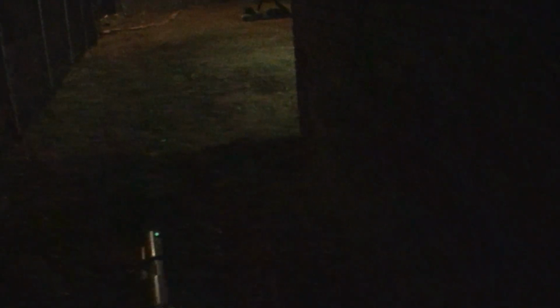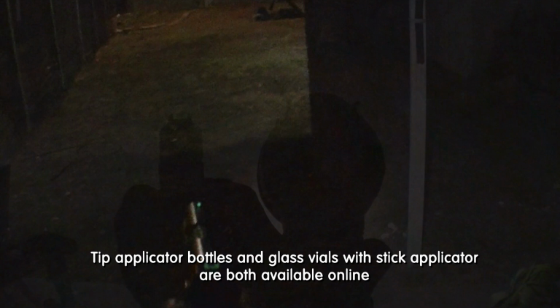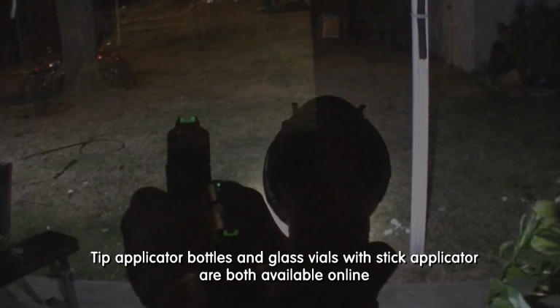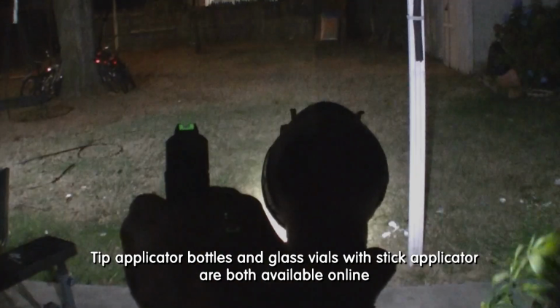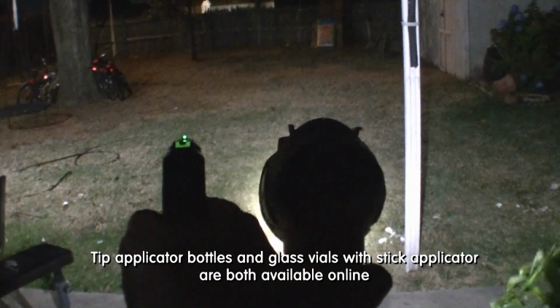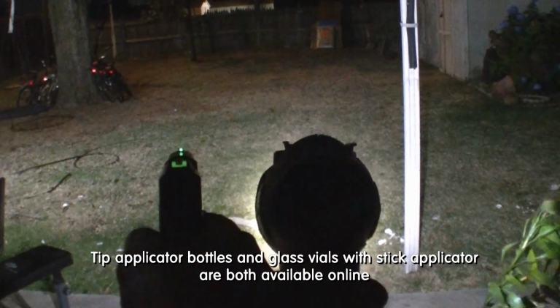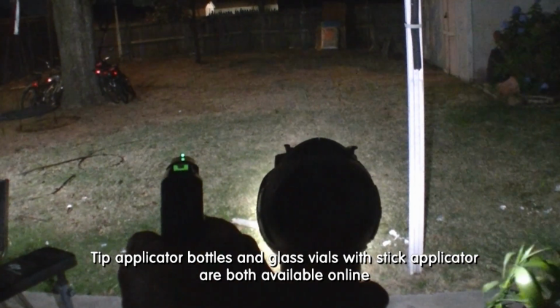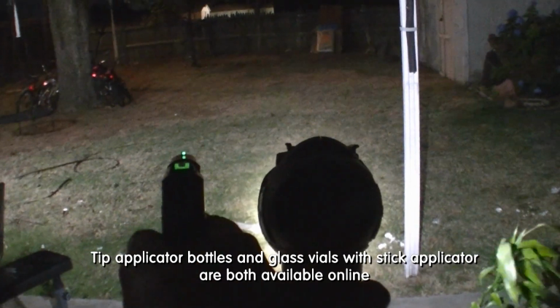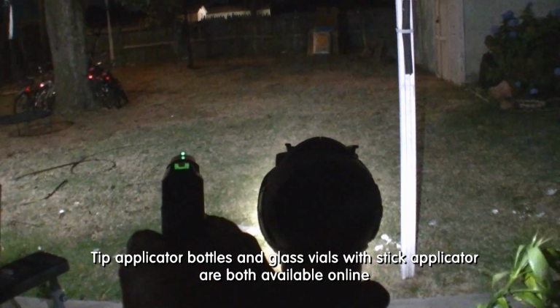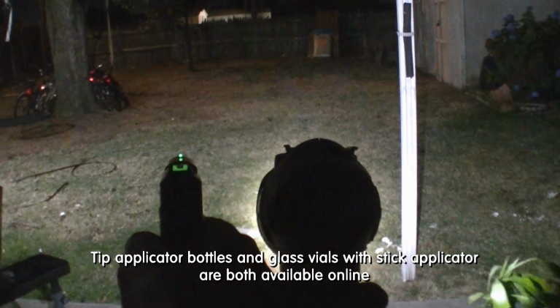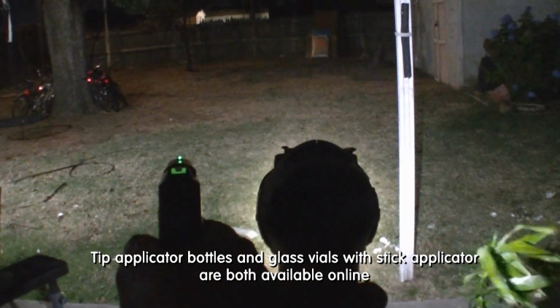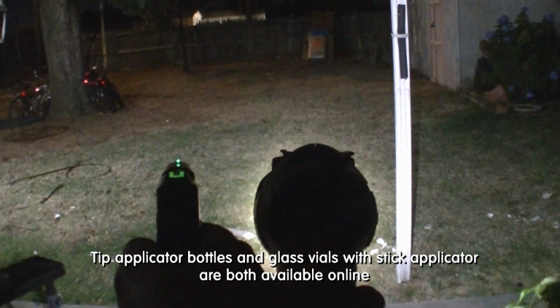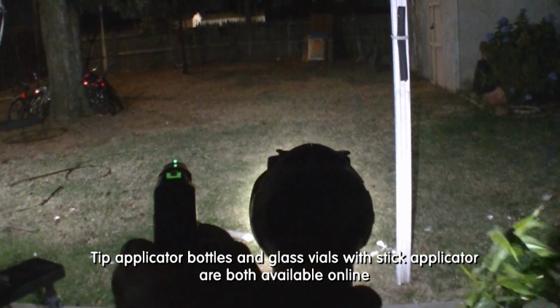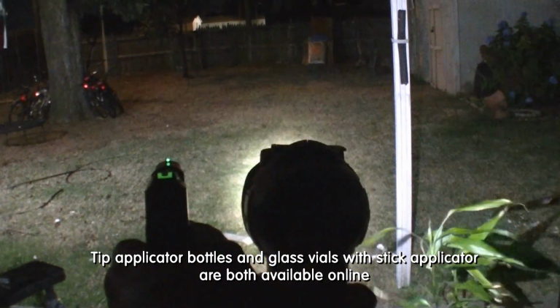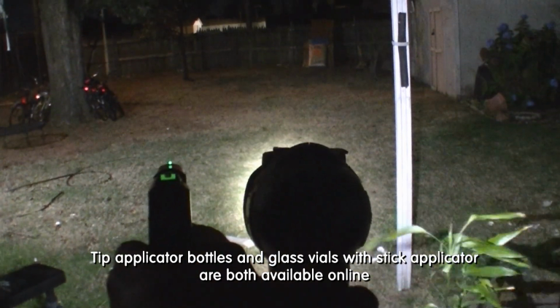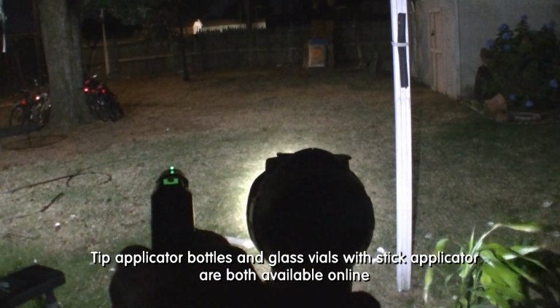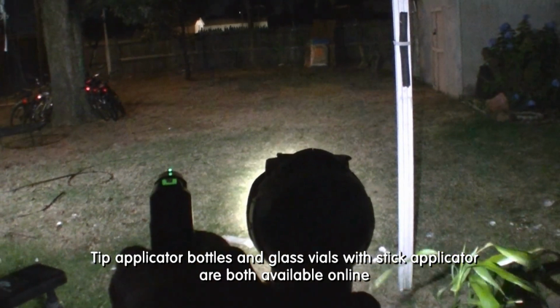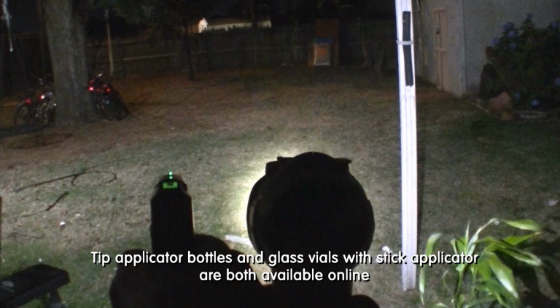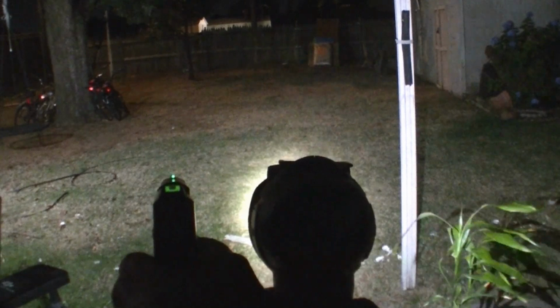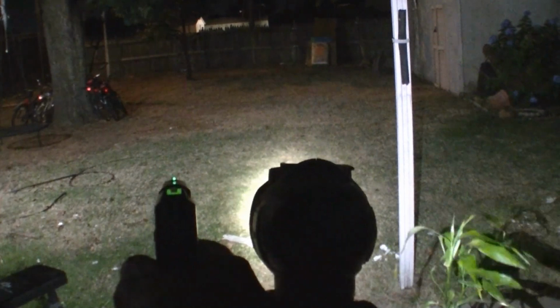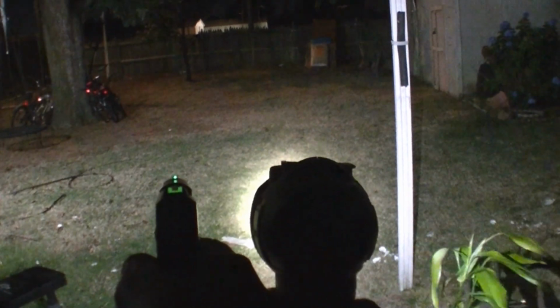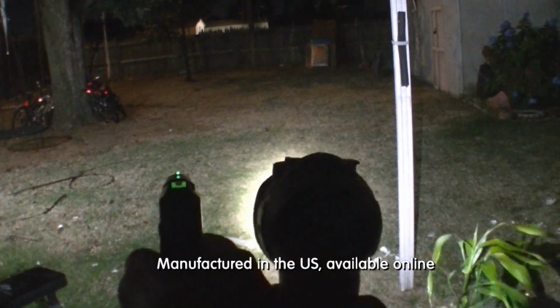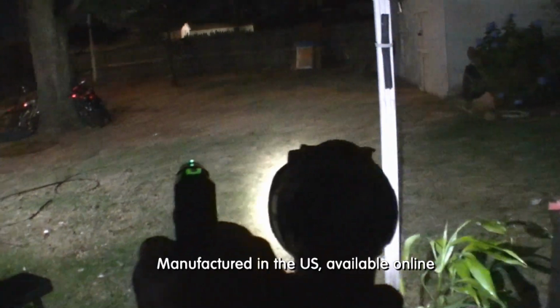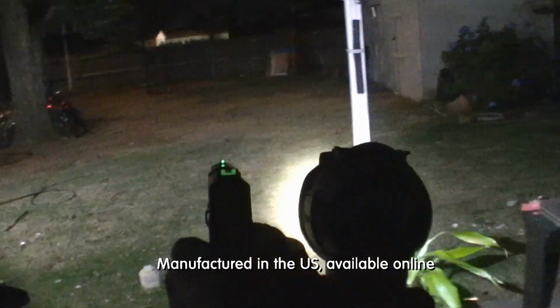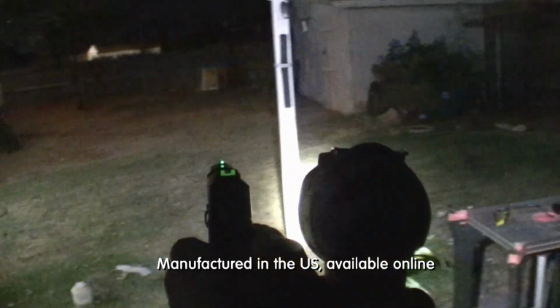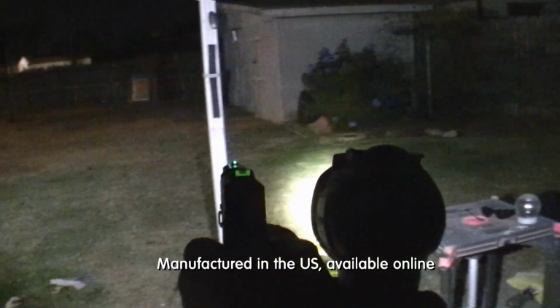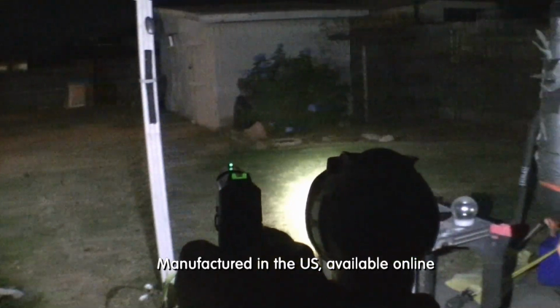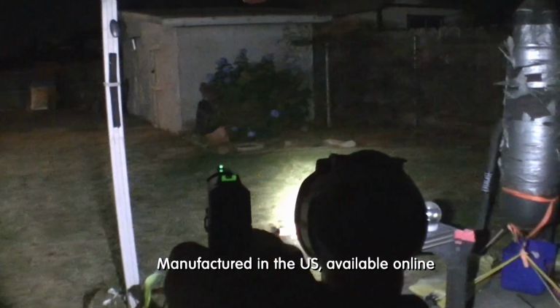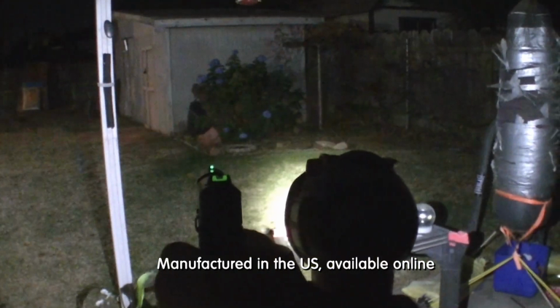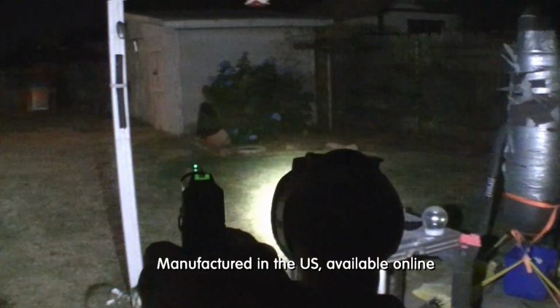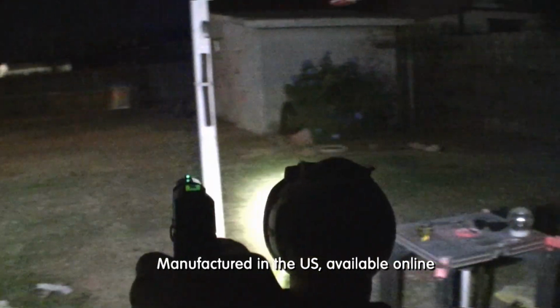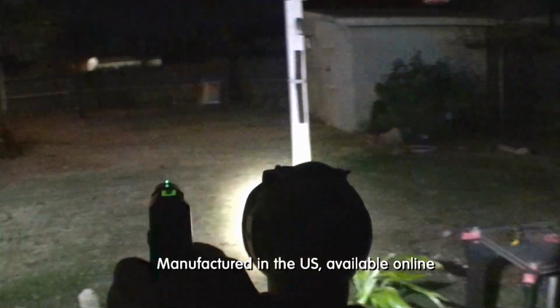Tip applicator bottles and glass vials with applicator stick are both available in 8 colors. Glow-On is manufactured in the United States and it's available online only.